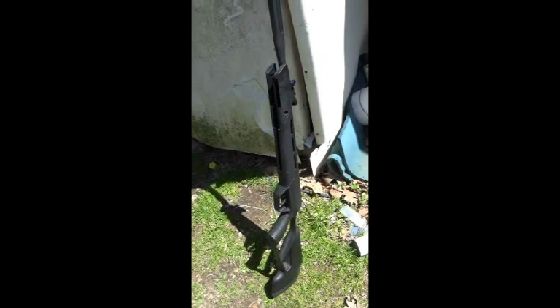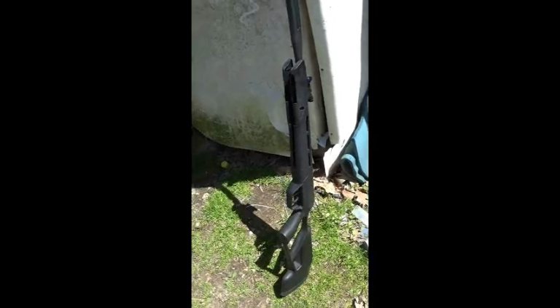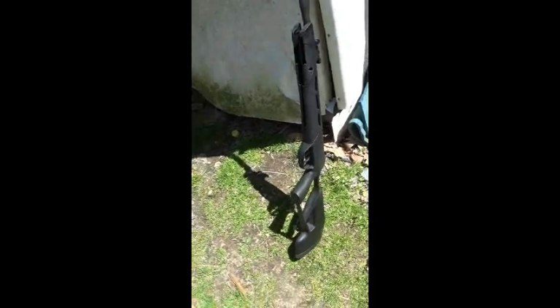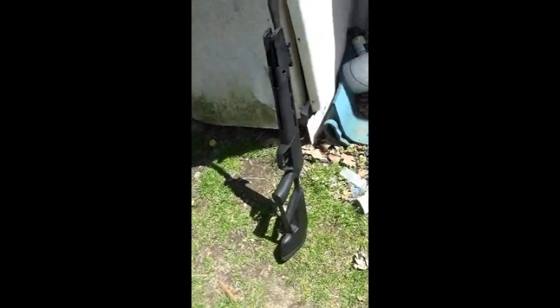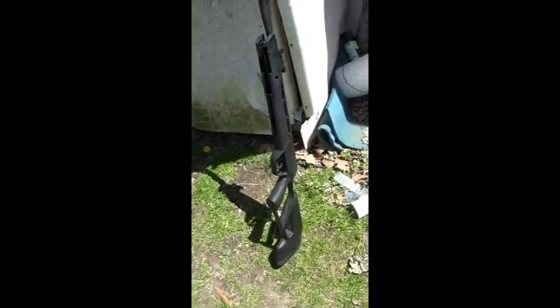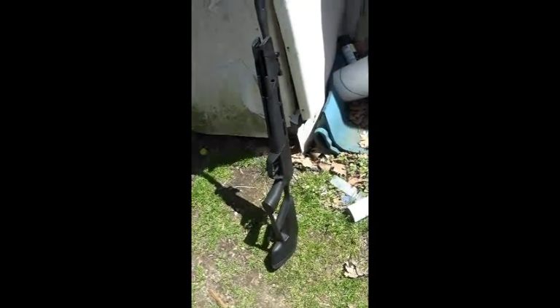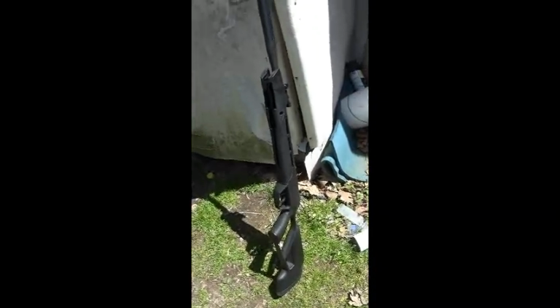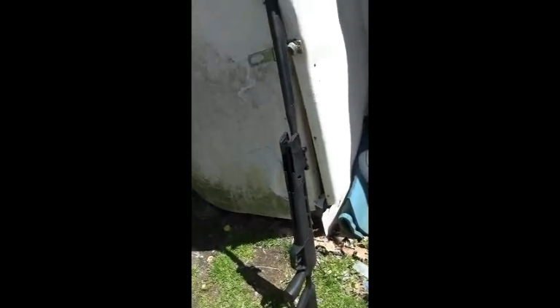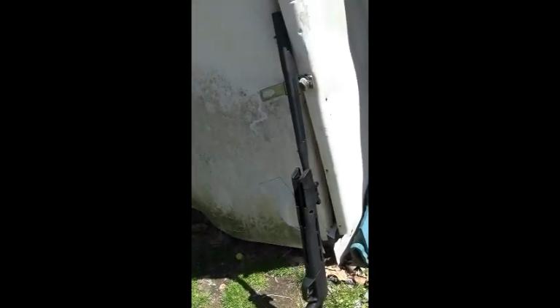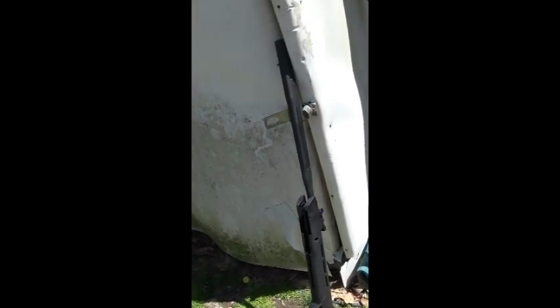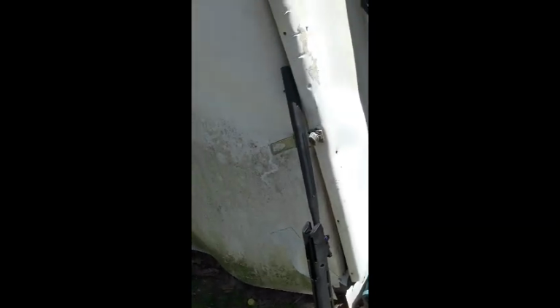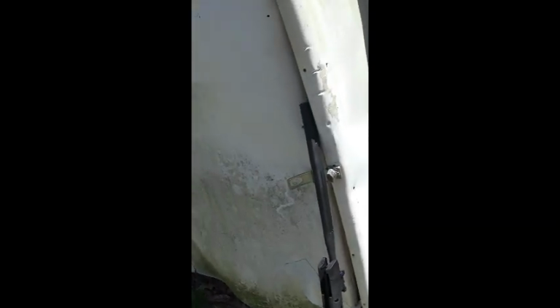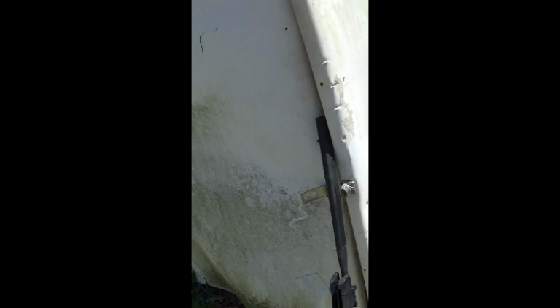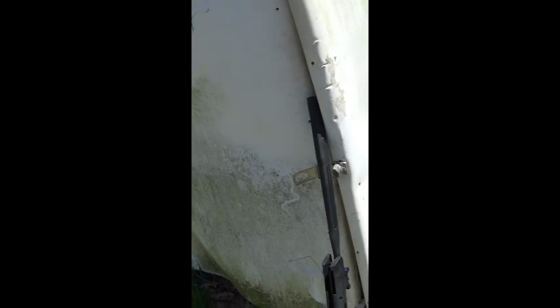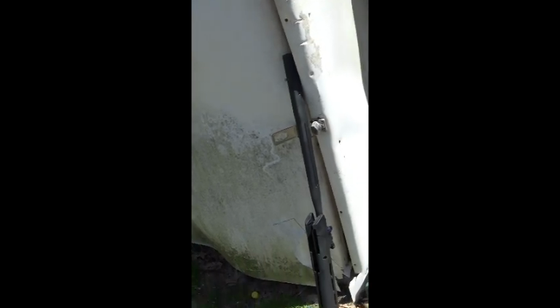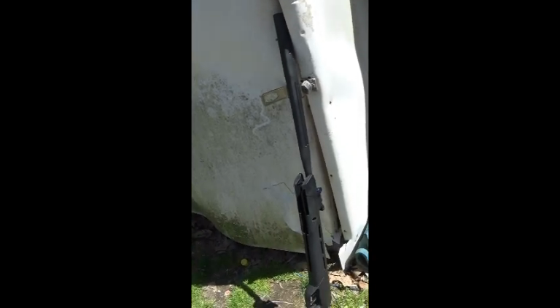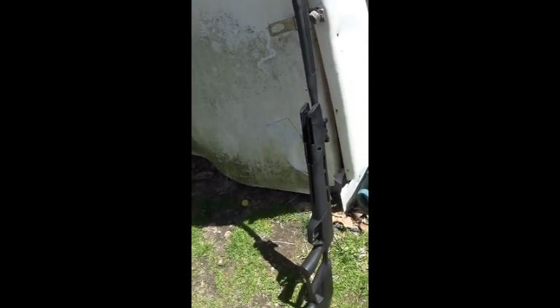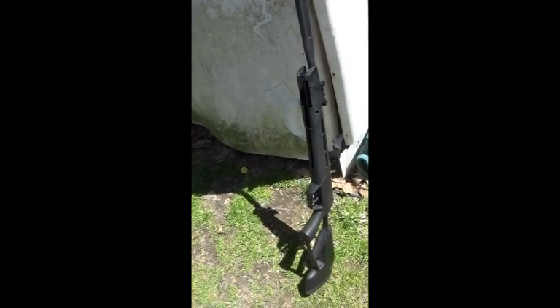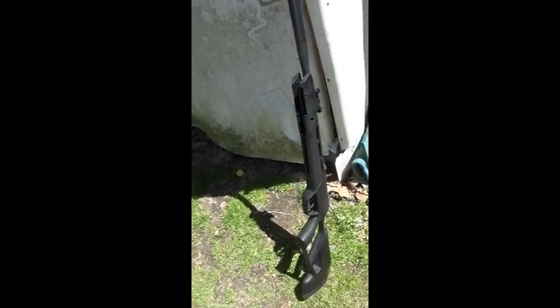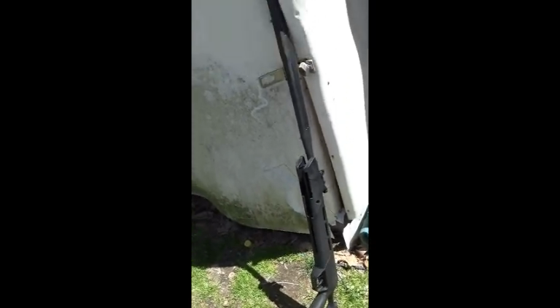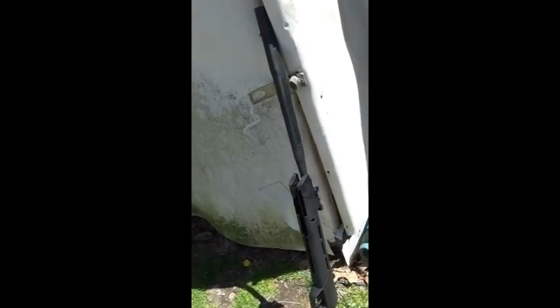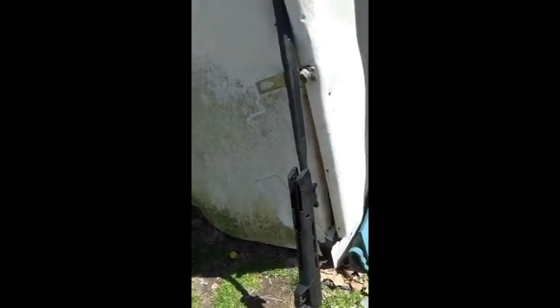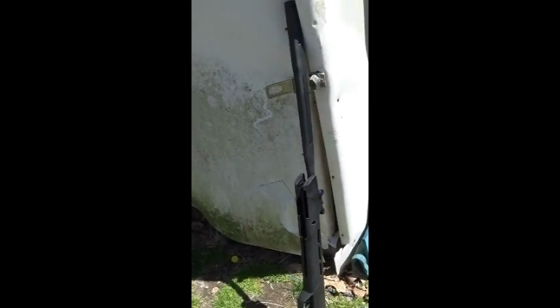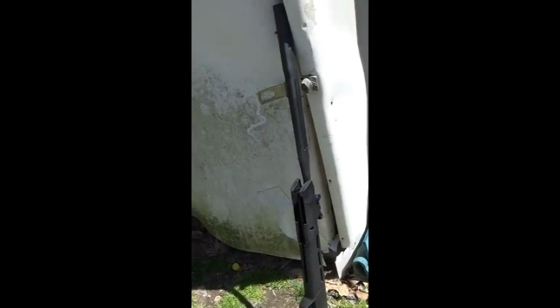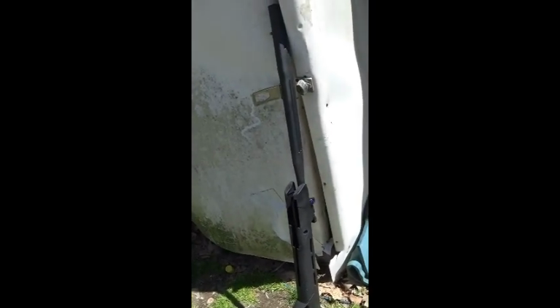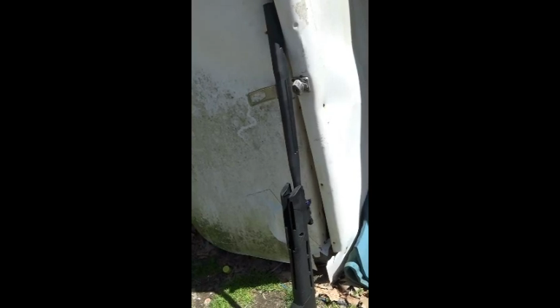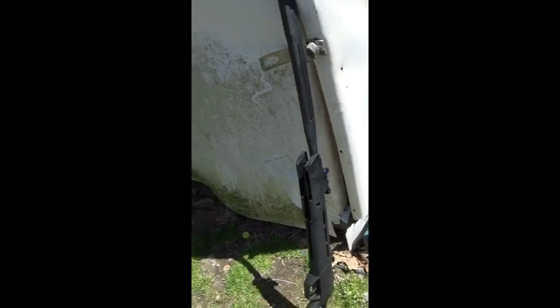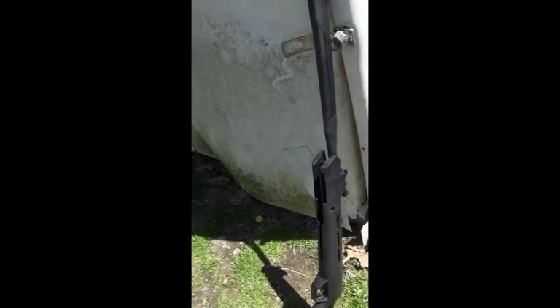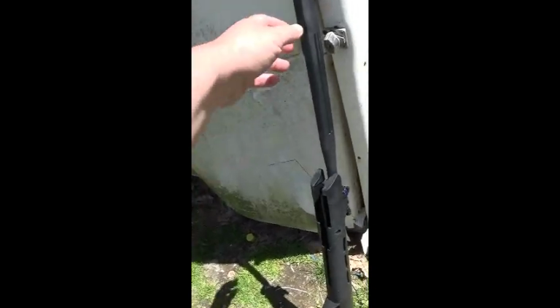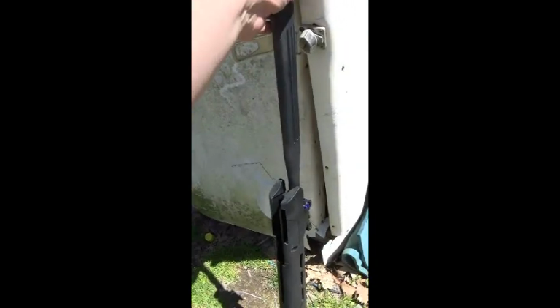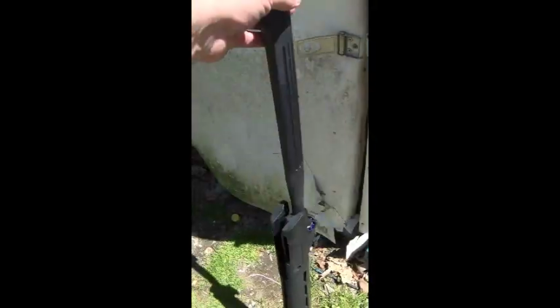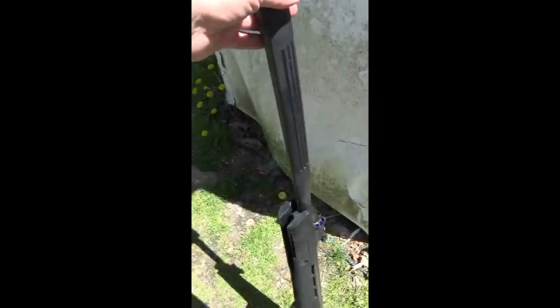Today I'll be shooting with the Crossman Mag Fire Mission. It's a break barrel pellet gun with a 10-shot rotary mag.